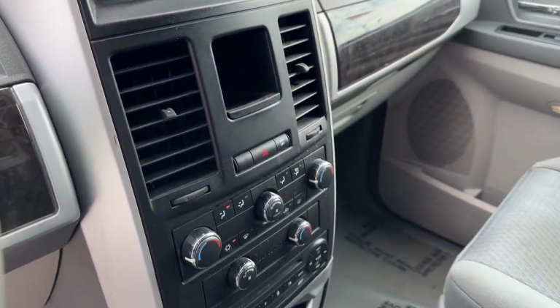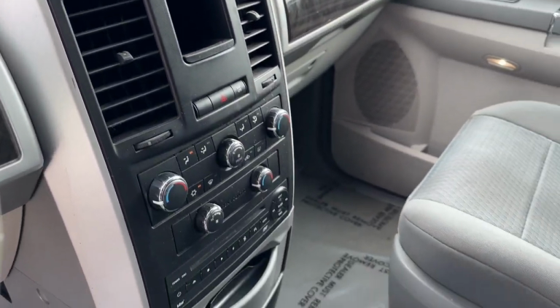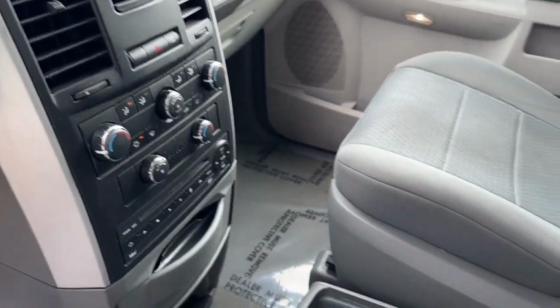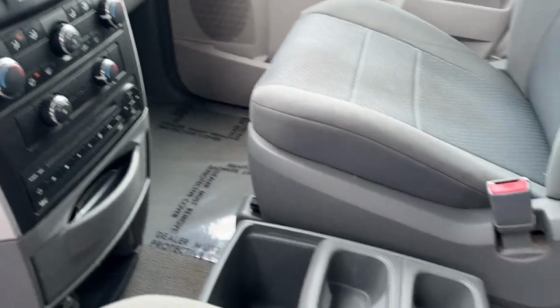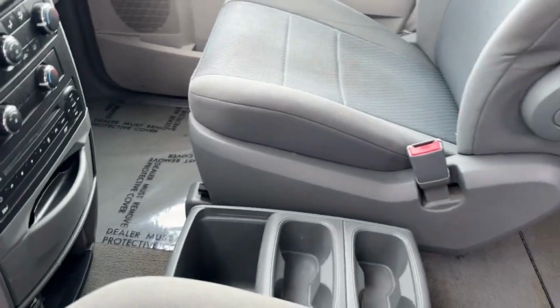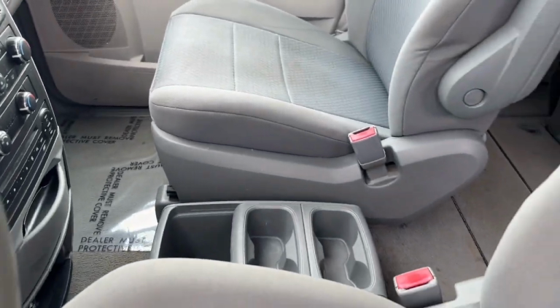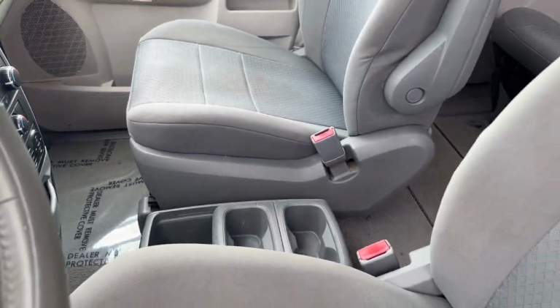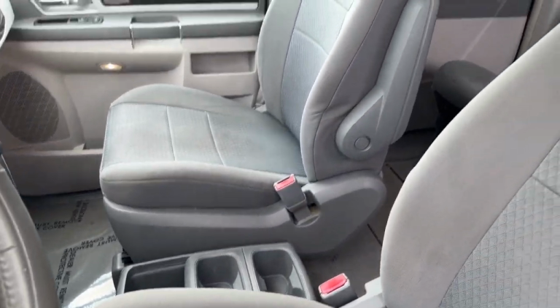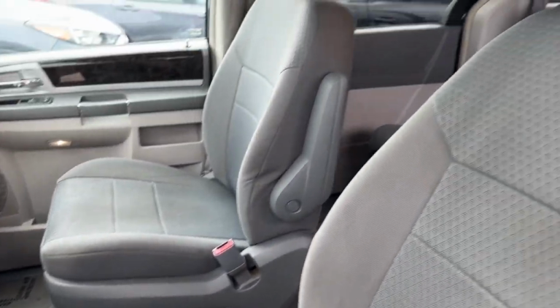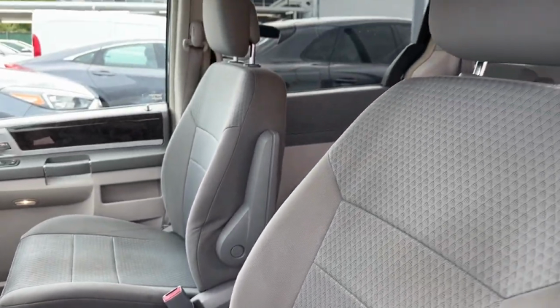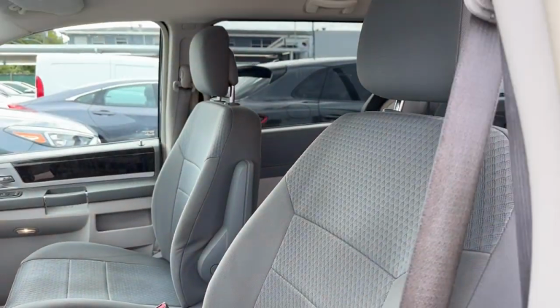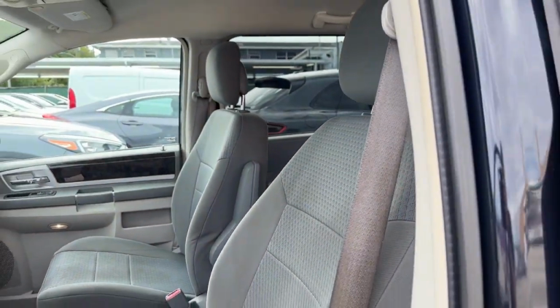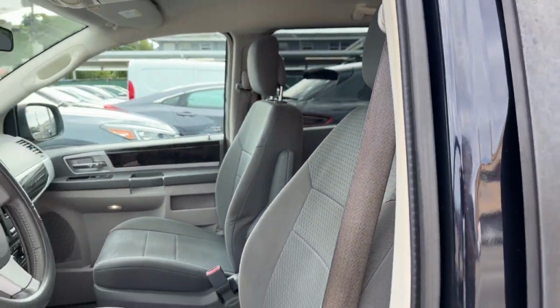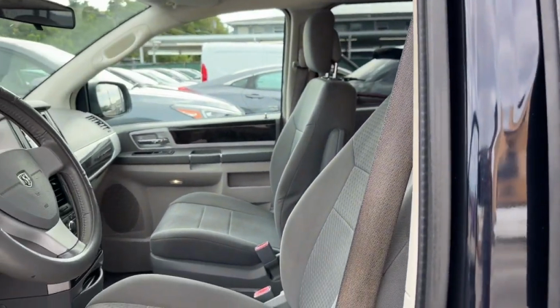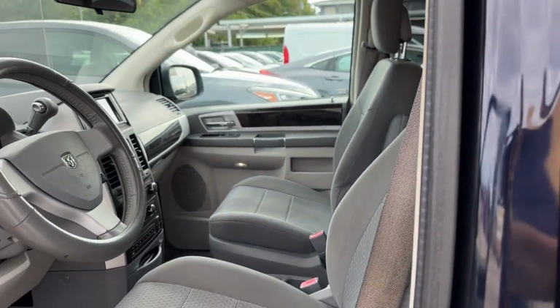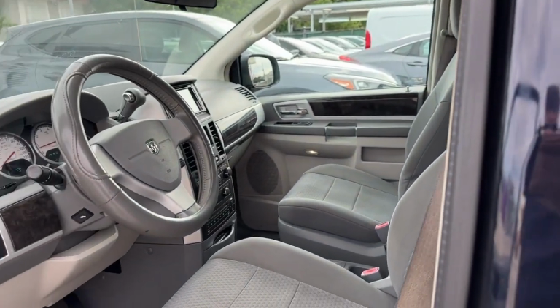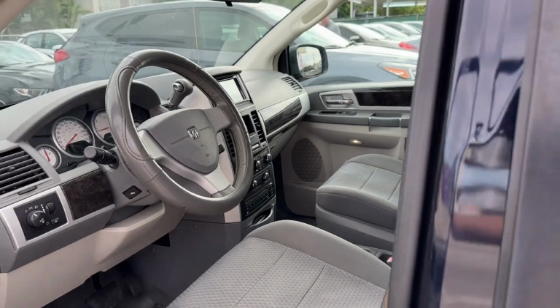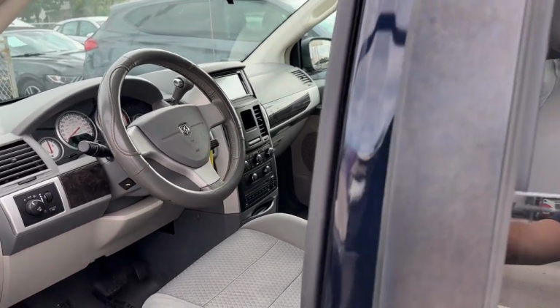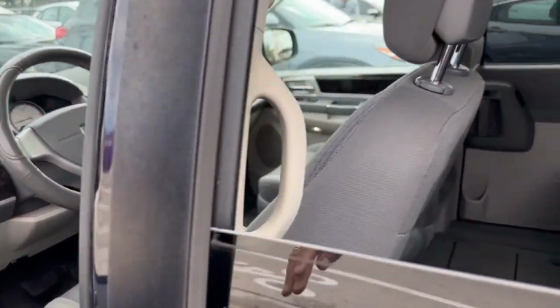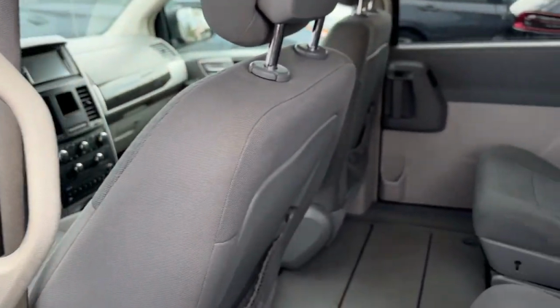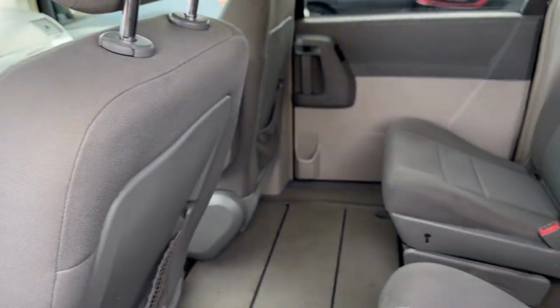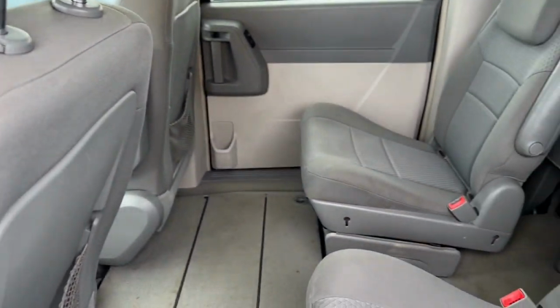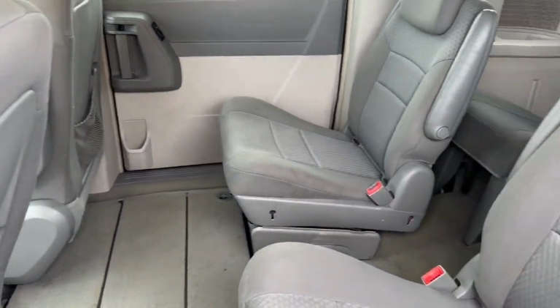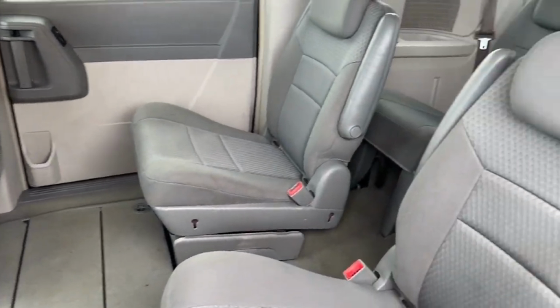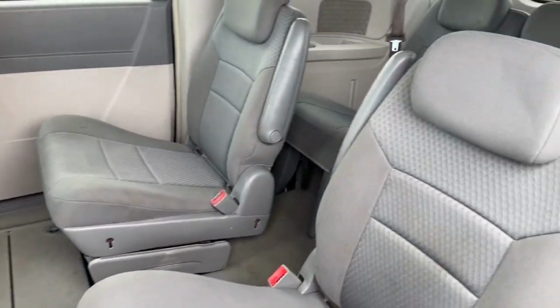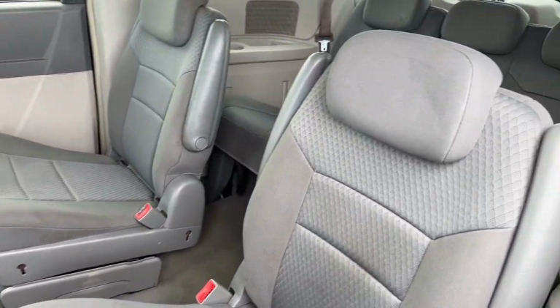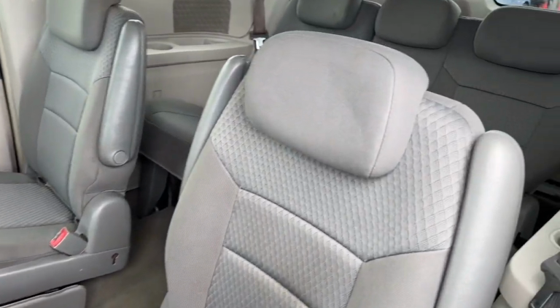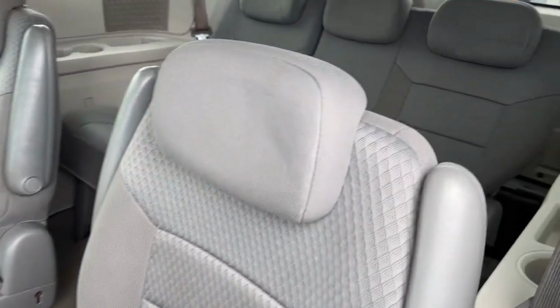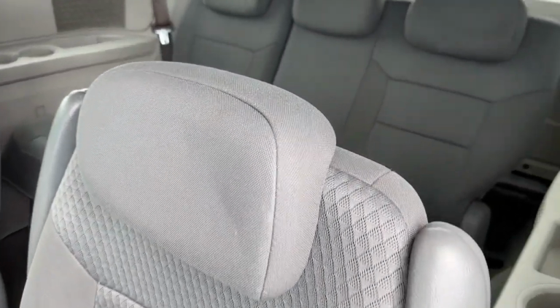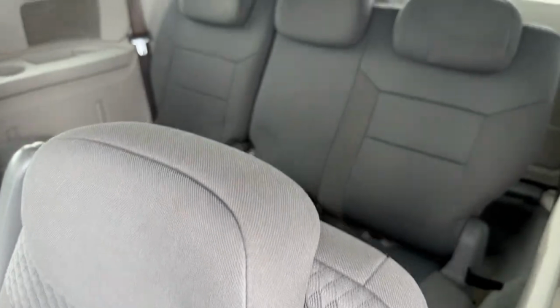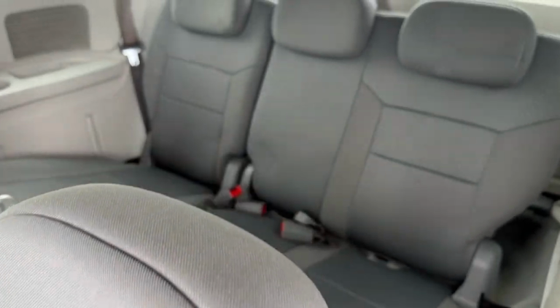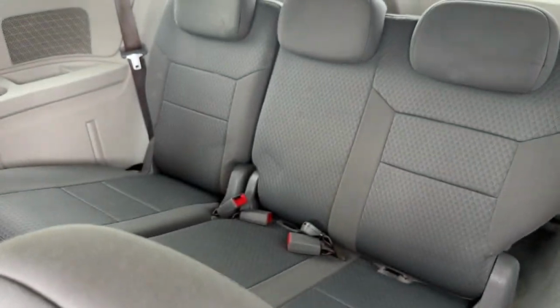Keyless entry, power liftgate, heated mirrors, fog lamps, backup camera, satellite radio, aluminum wheels, alarm, electronic stability control, third-row seat.